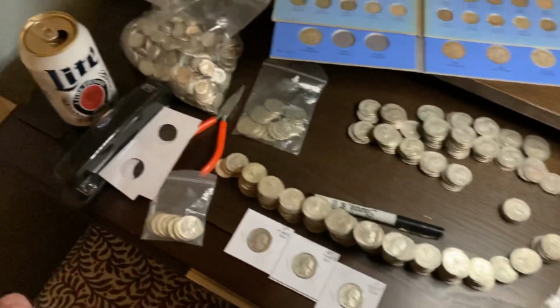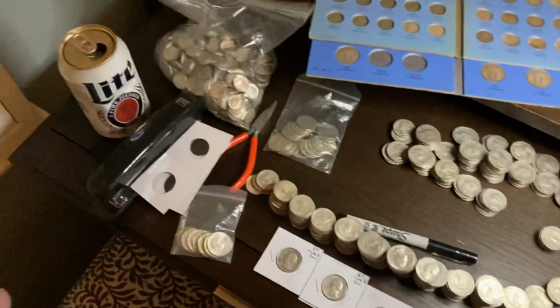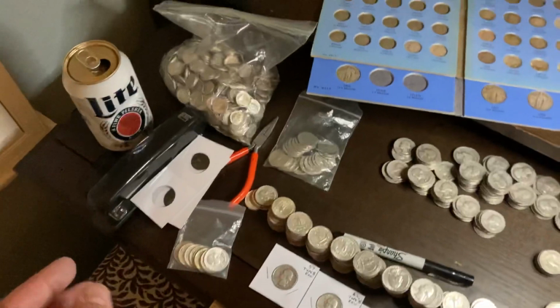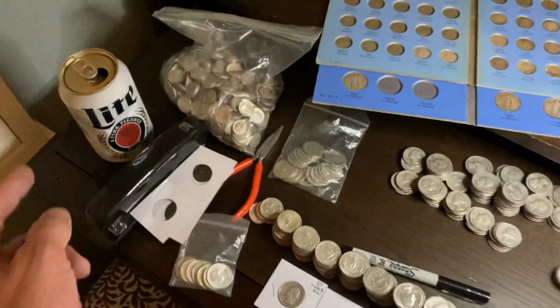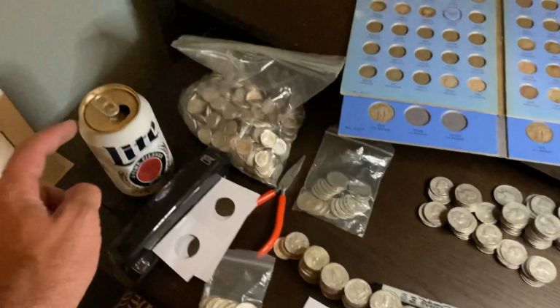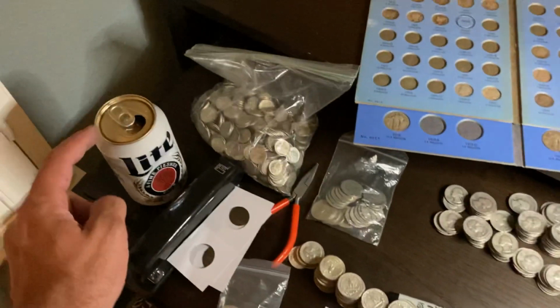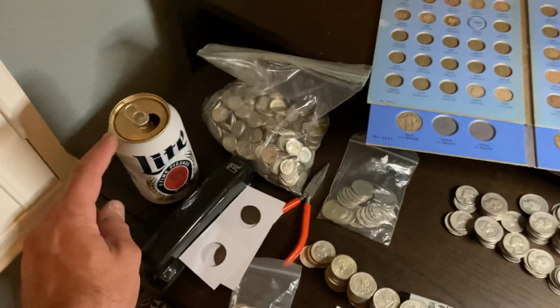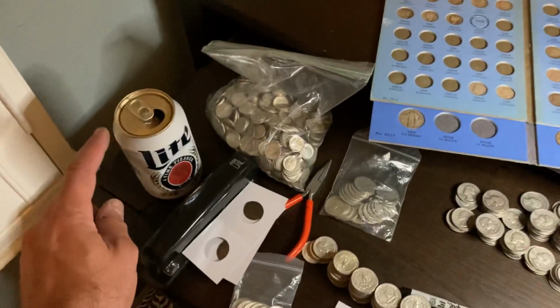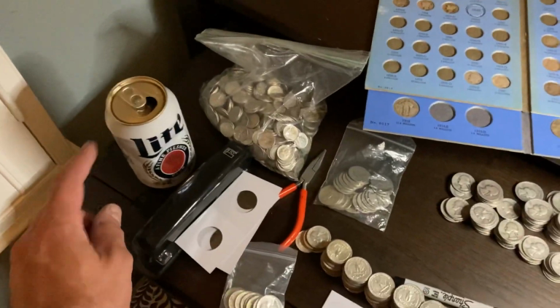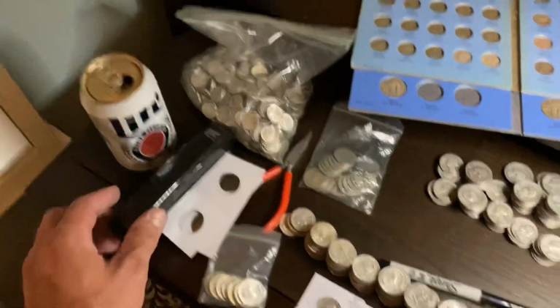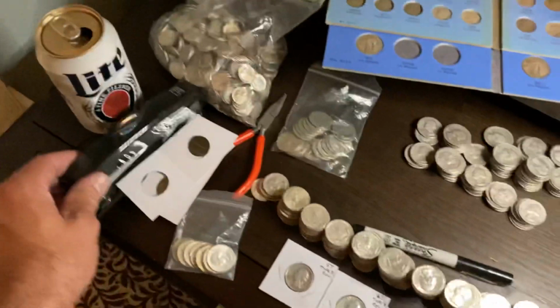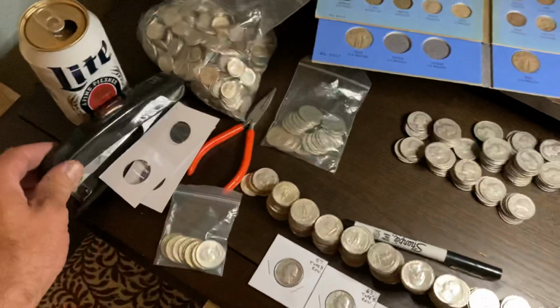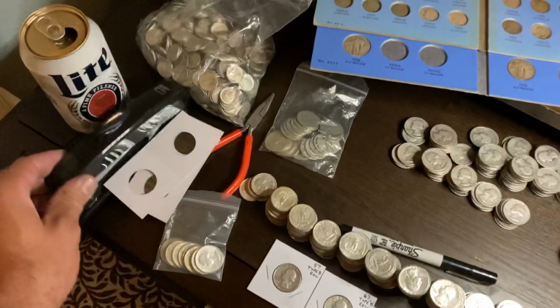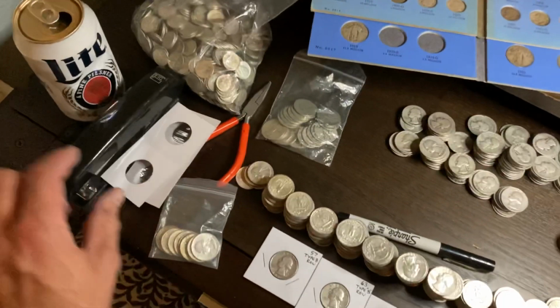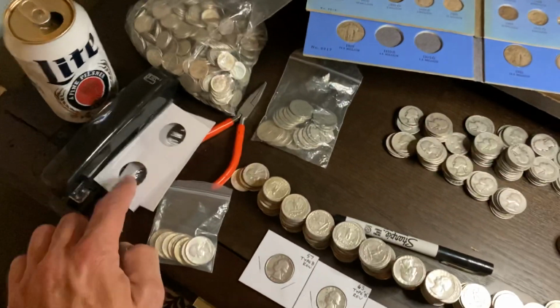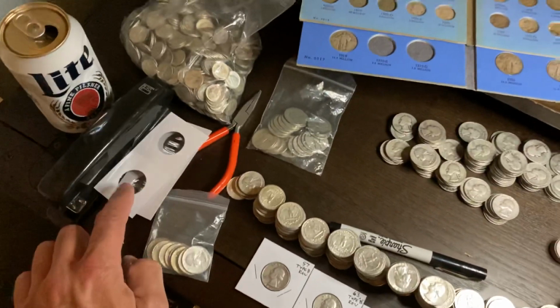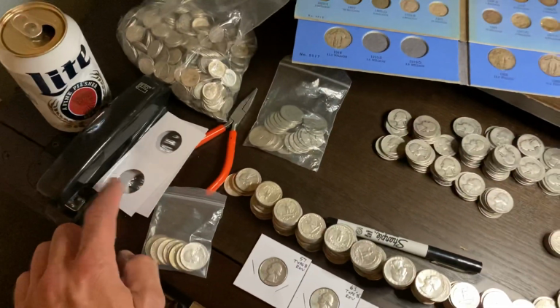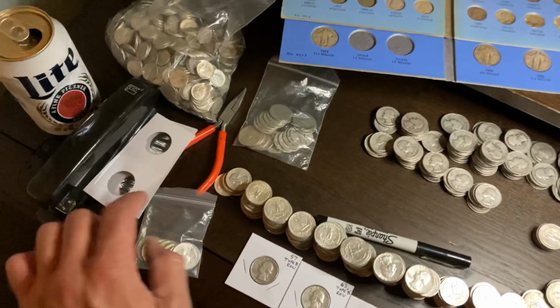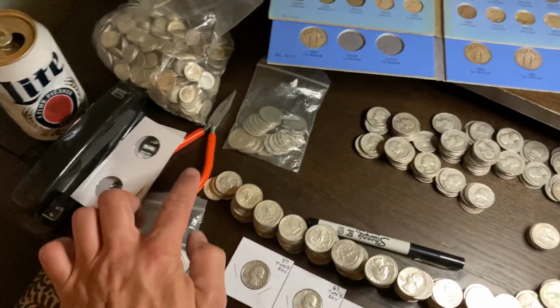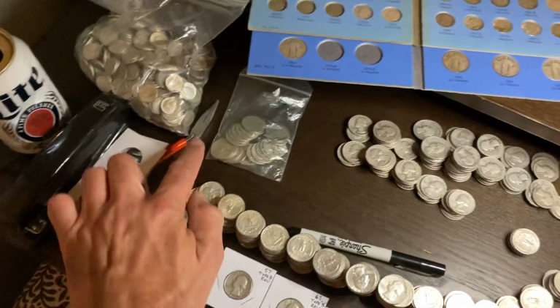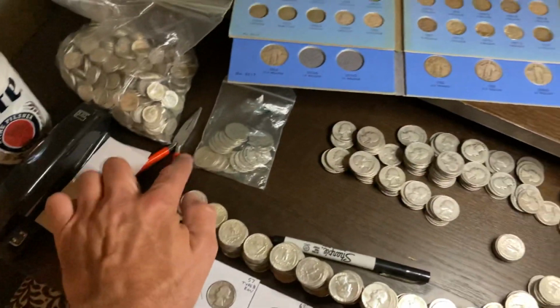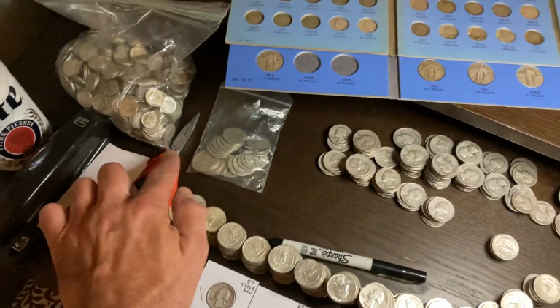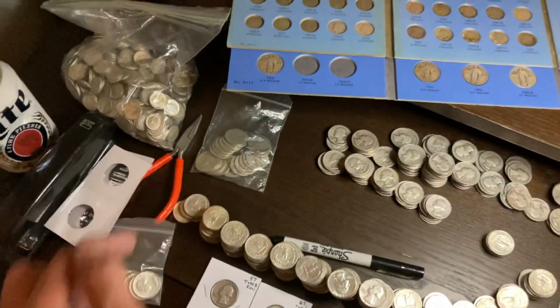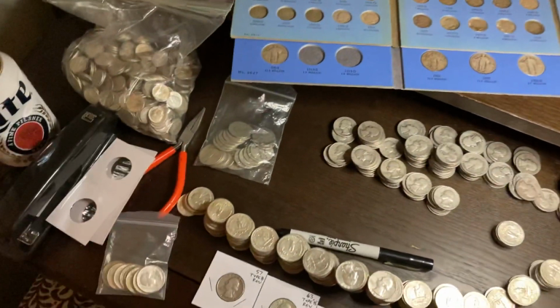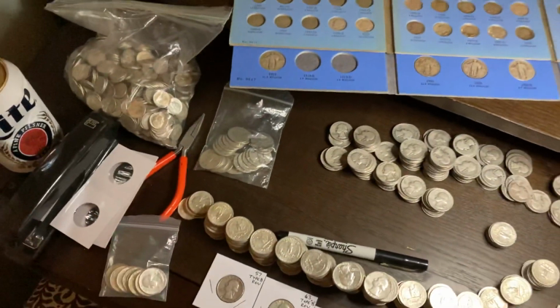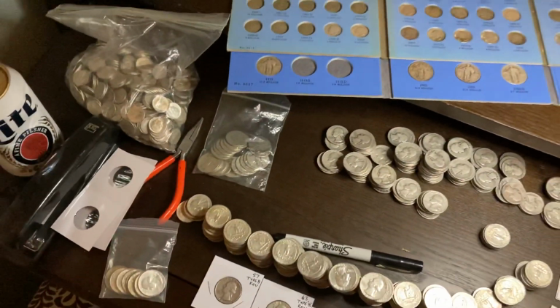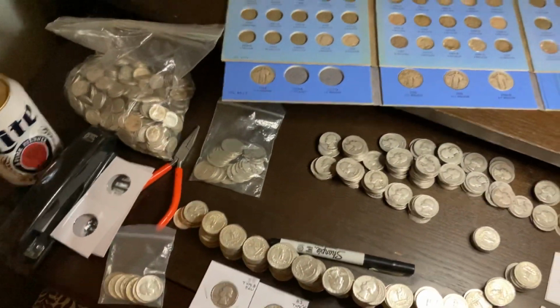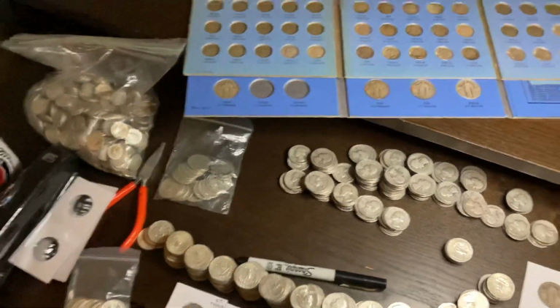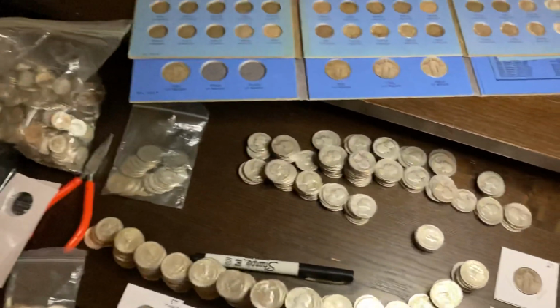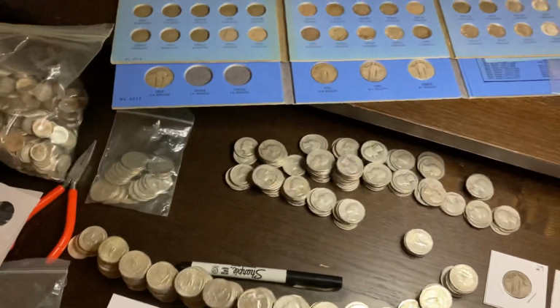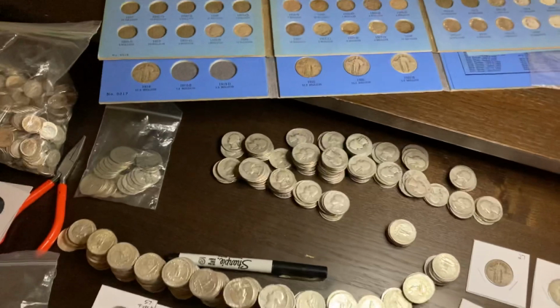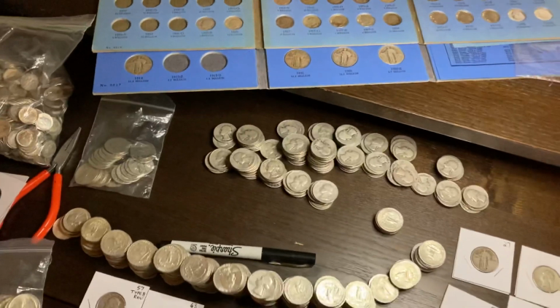First off, you need tools: hydration, a stapler, some cardboard flips, something to smash your staples — and now you get to work.